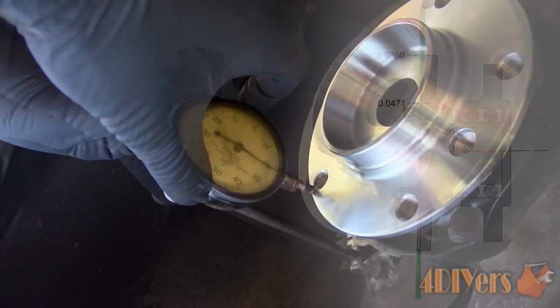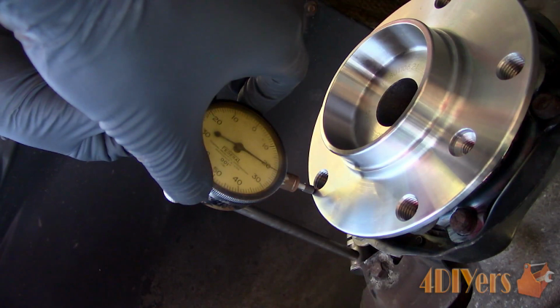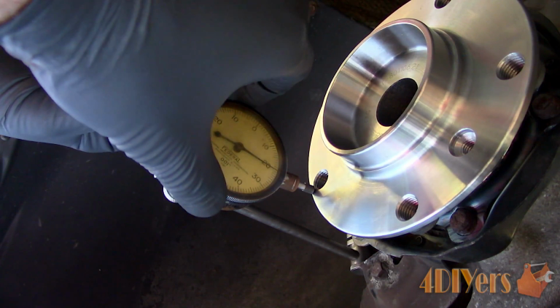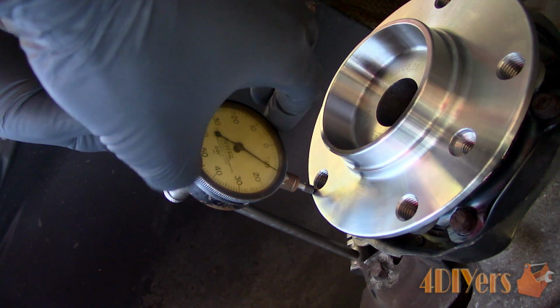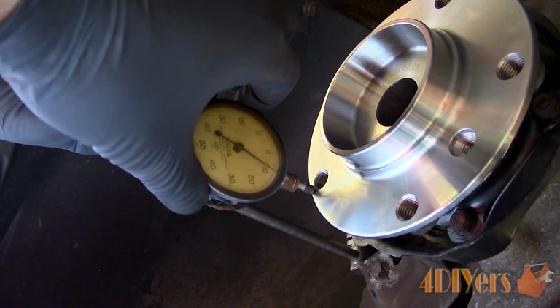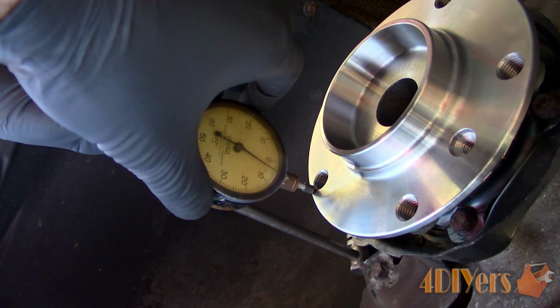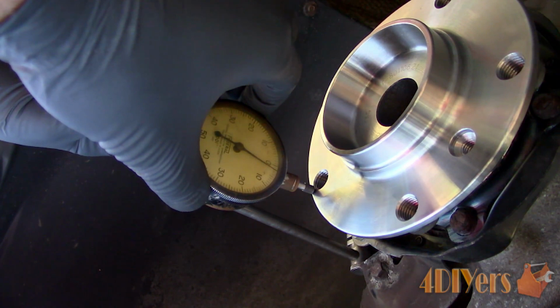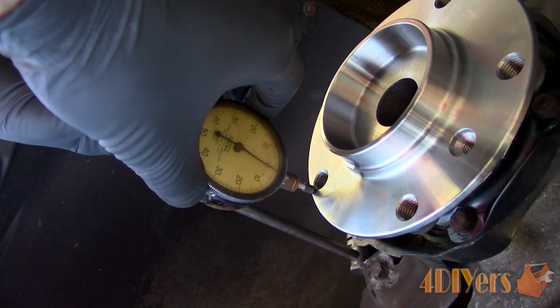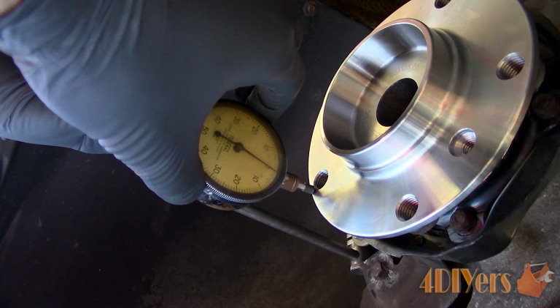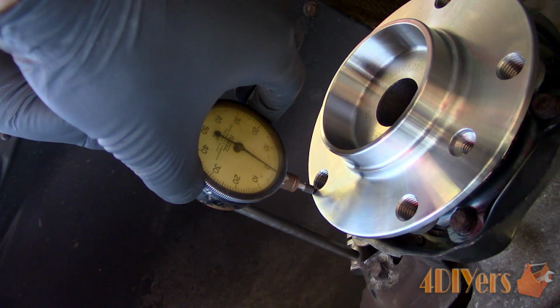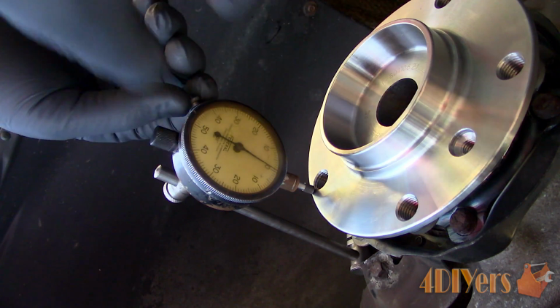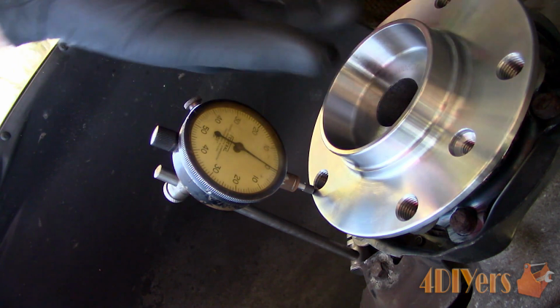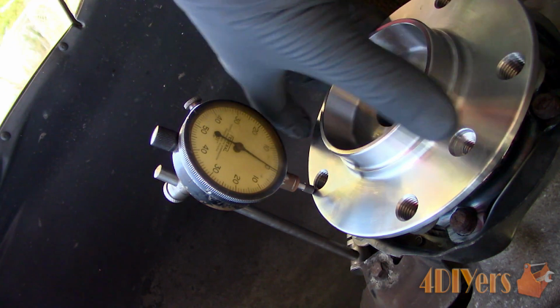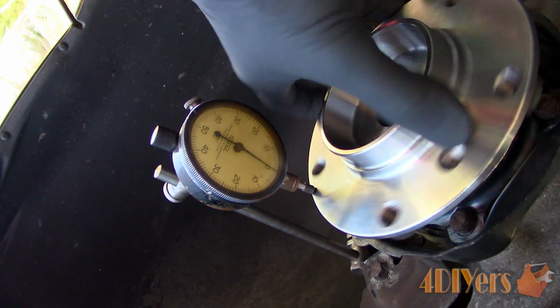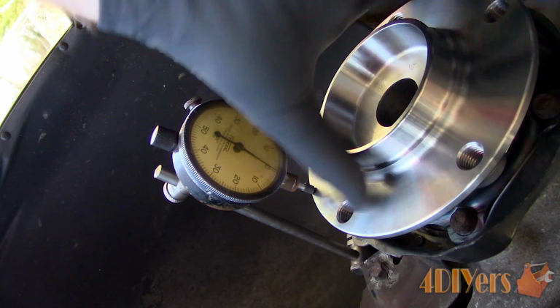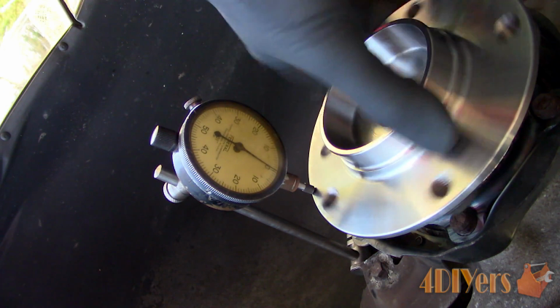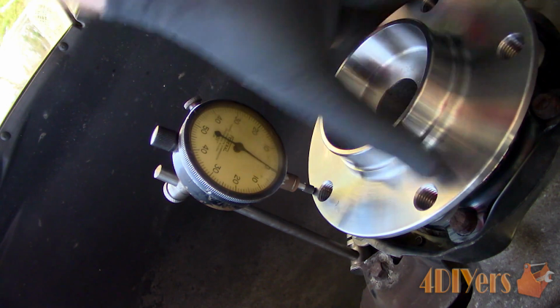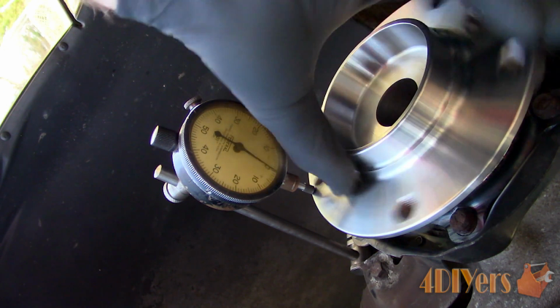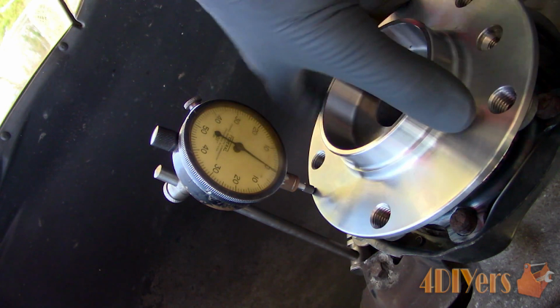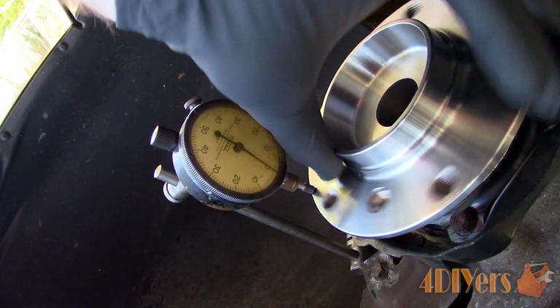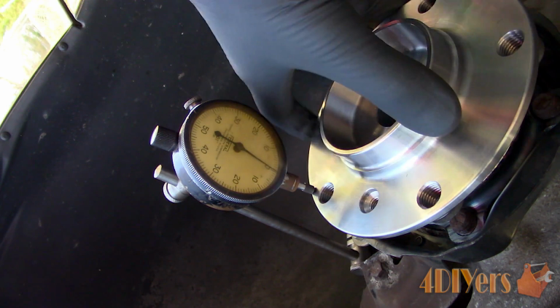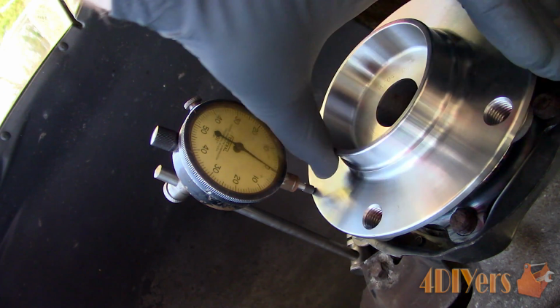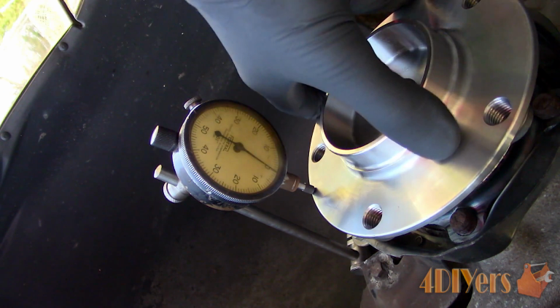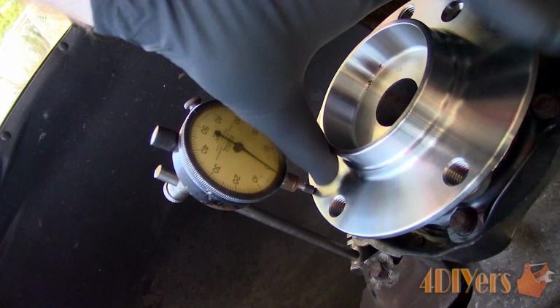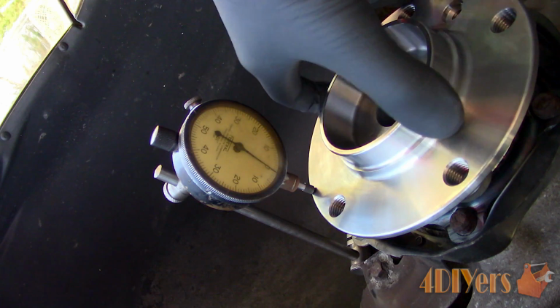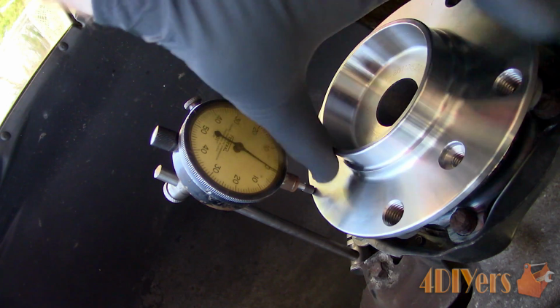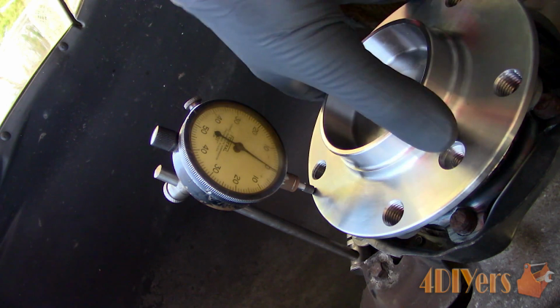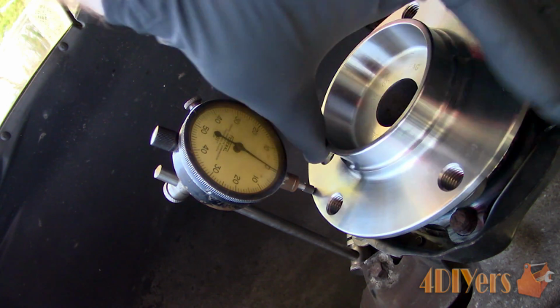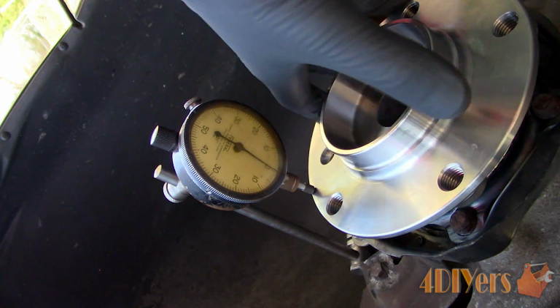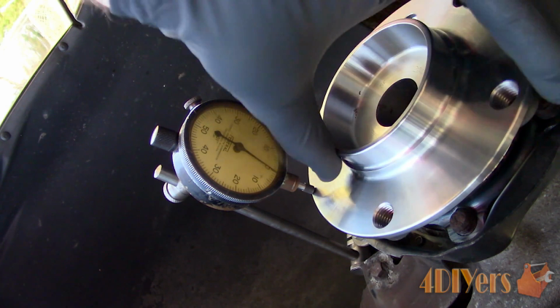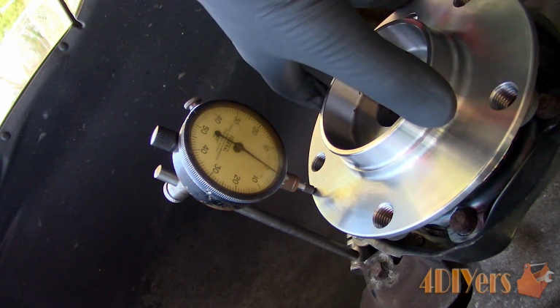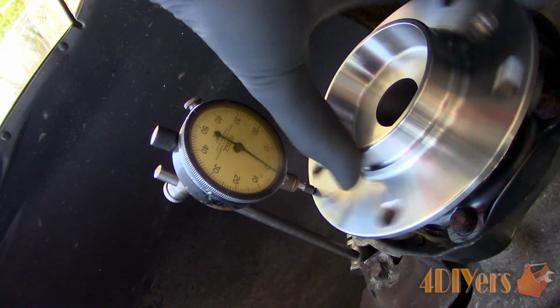Zero the dial indicator by rotating the face and tighten the lock if you have one equipped. Now rotate the hub and watch the dial. Here we have less than one thousandth of an inch of runout, which is good.